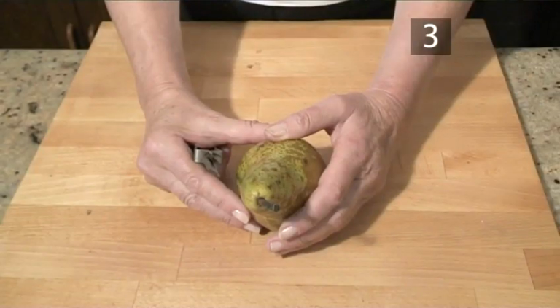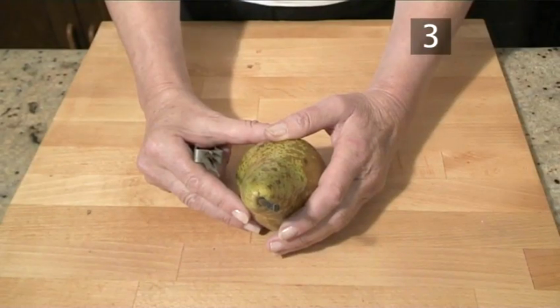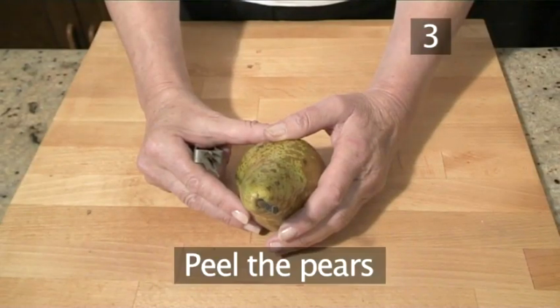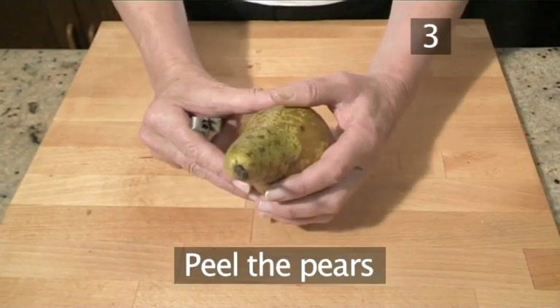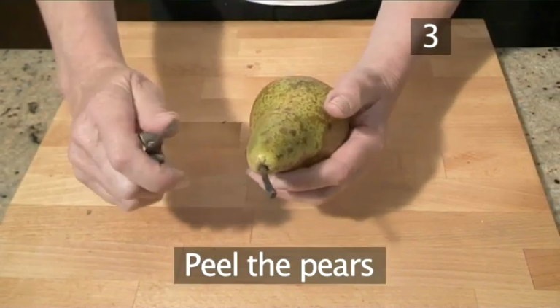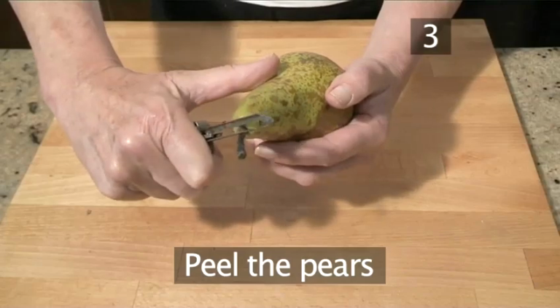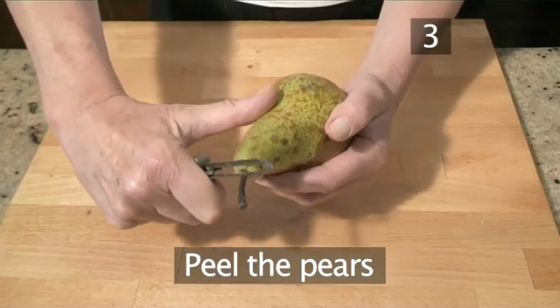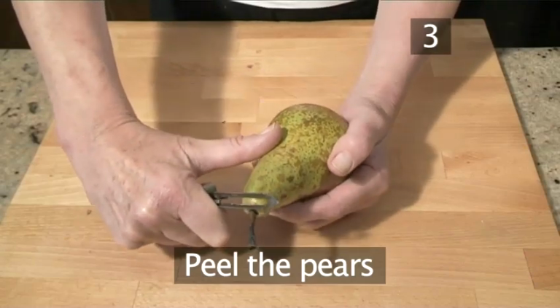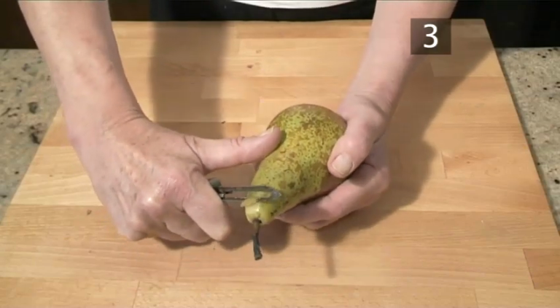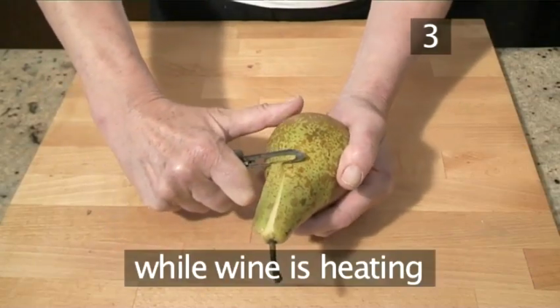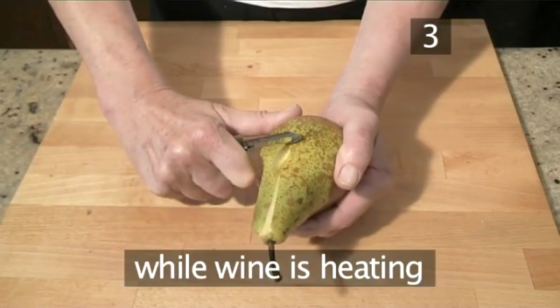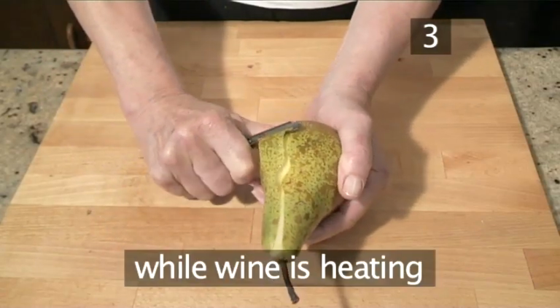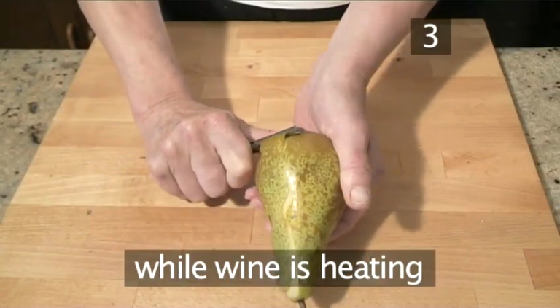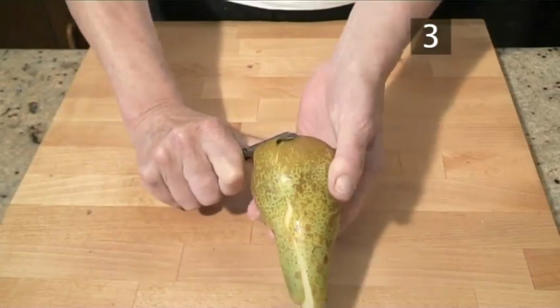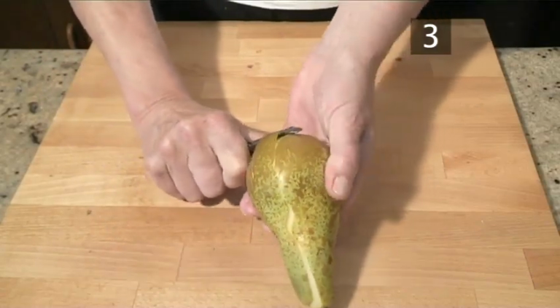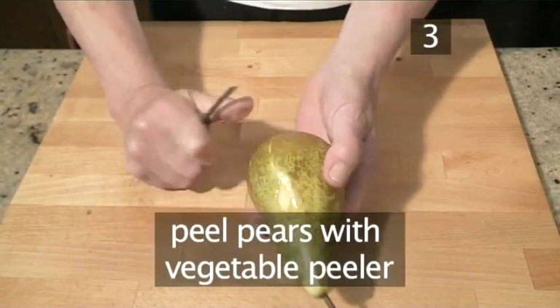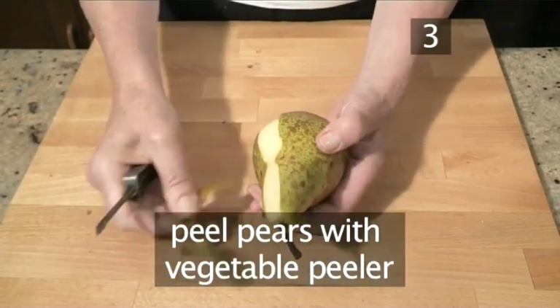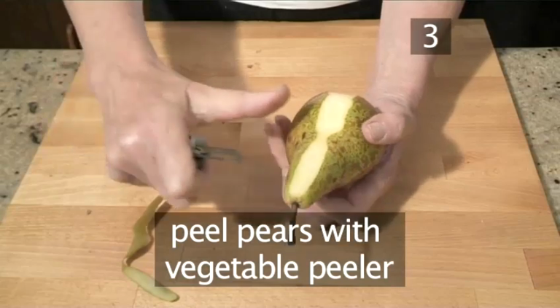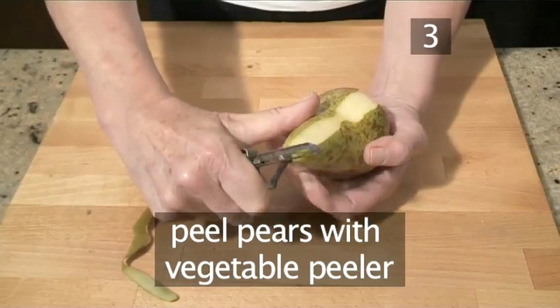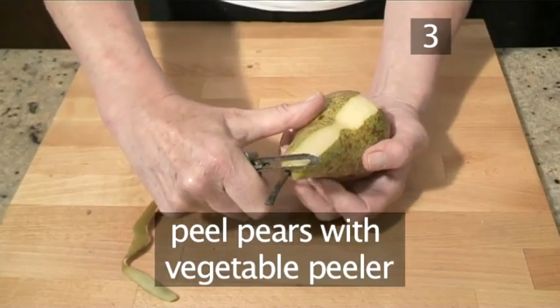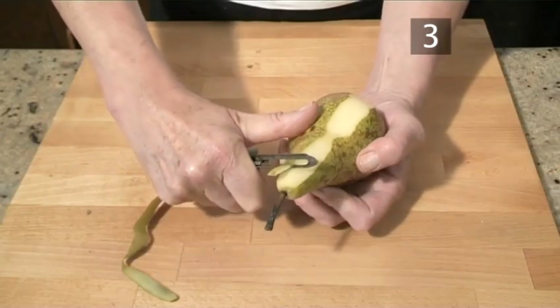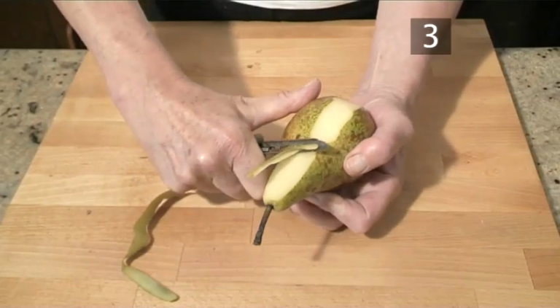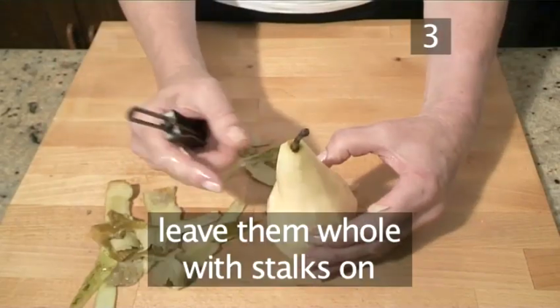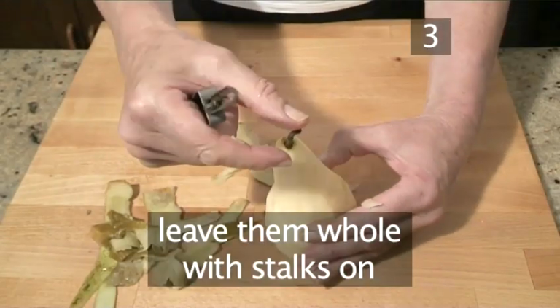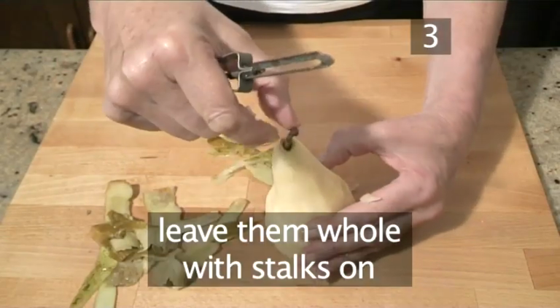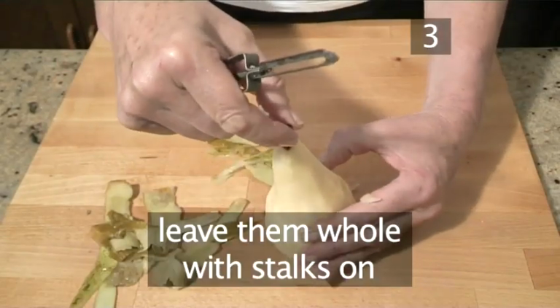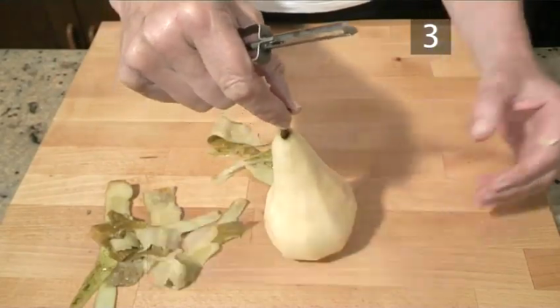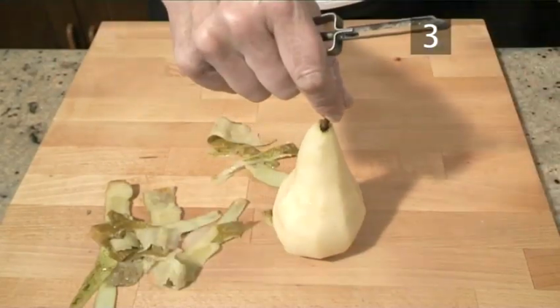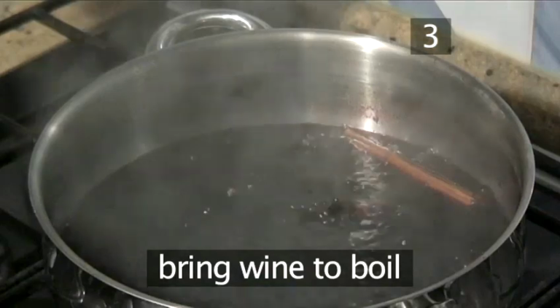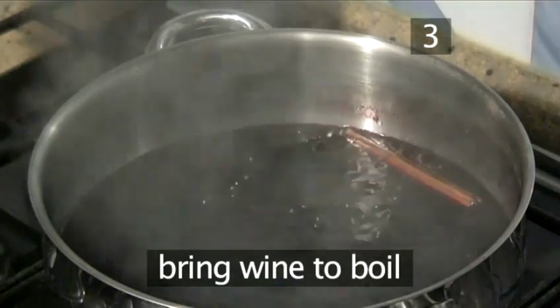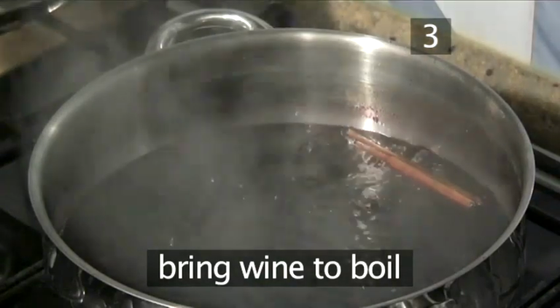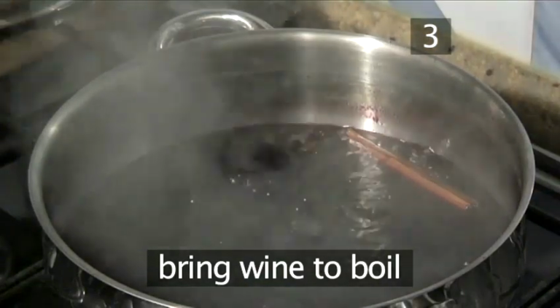Step 3: Peel the pears. While the wine is heating, take the pears and carefully peel them with a vegetable peeler. Leave them whole and with the stalk still on. Now bring the wine to a boil.